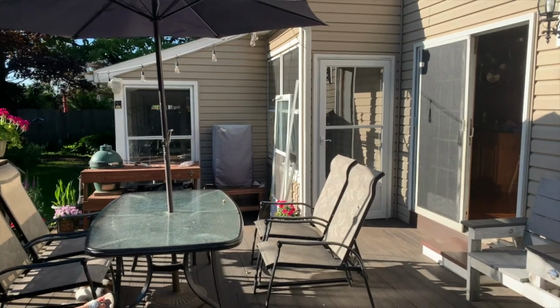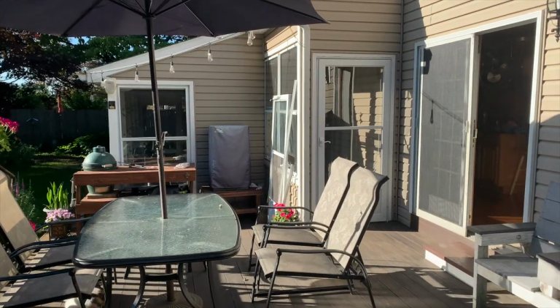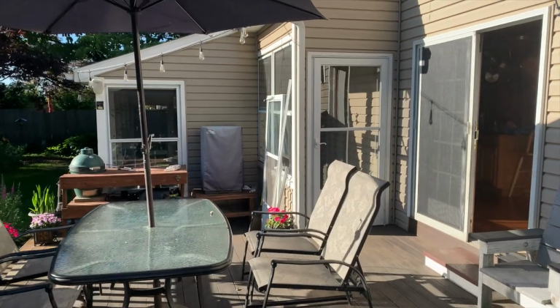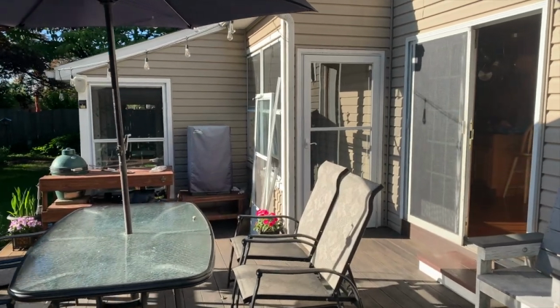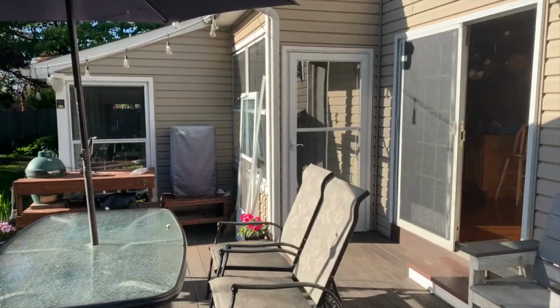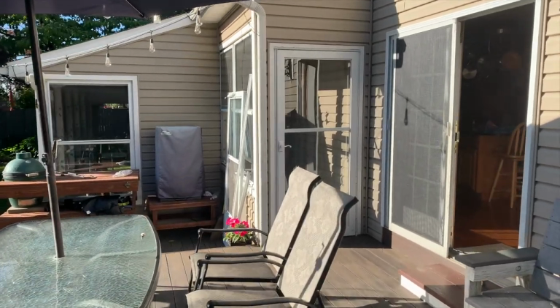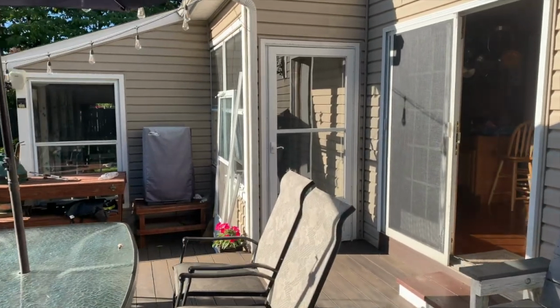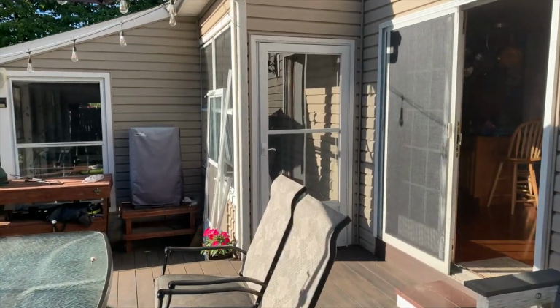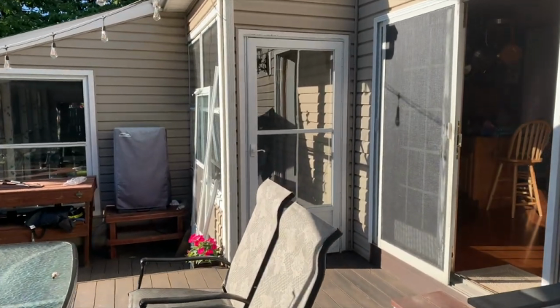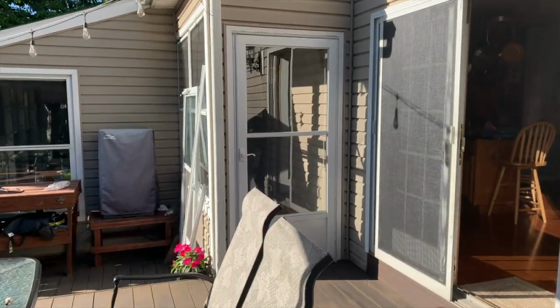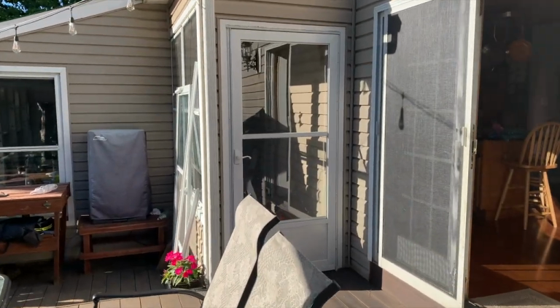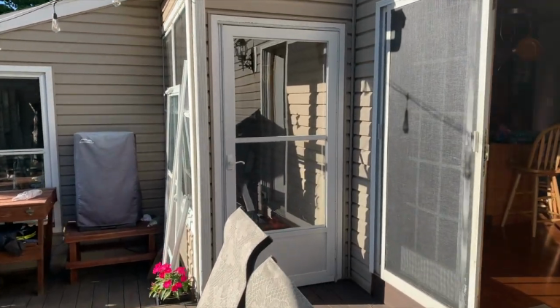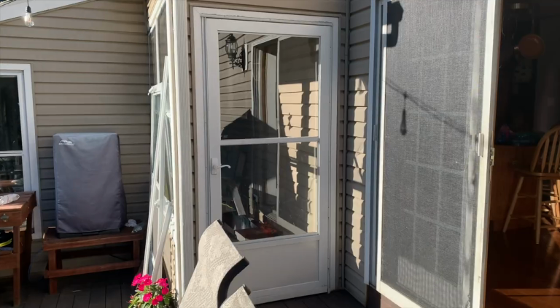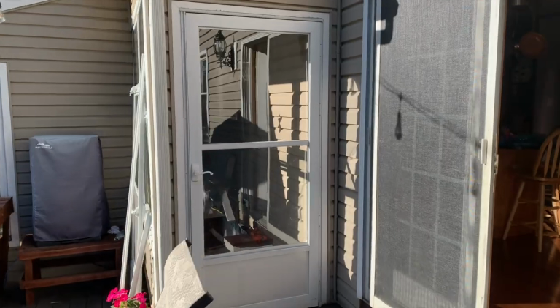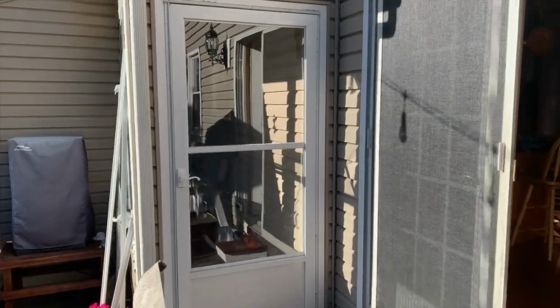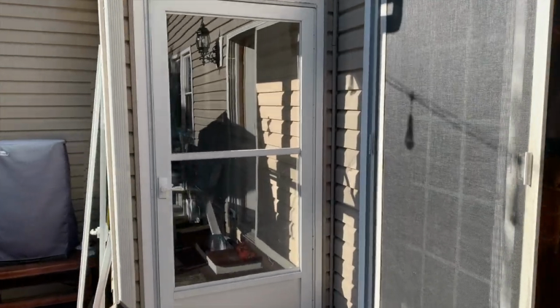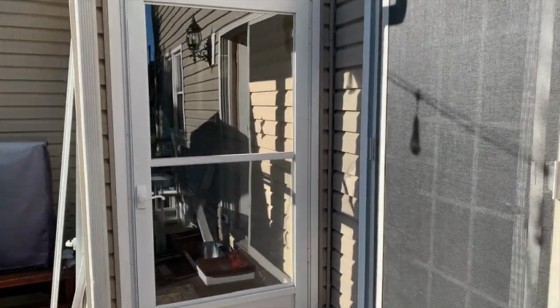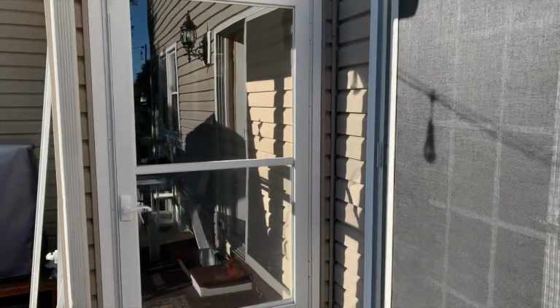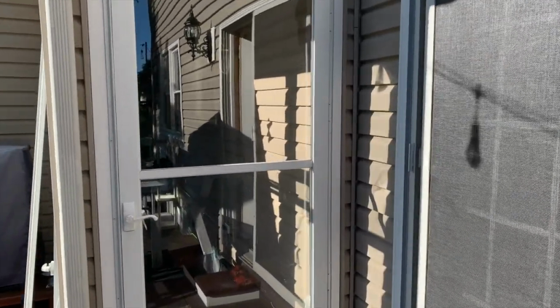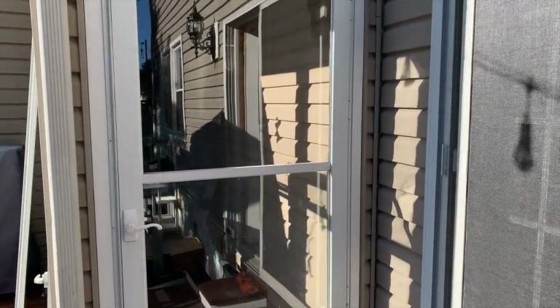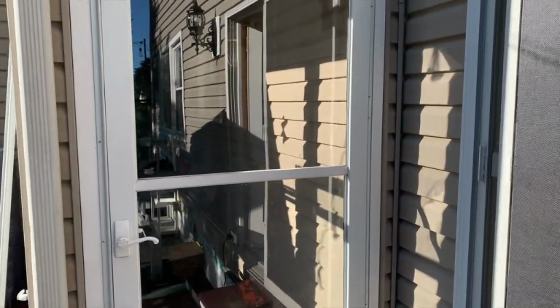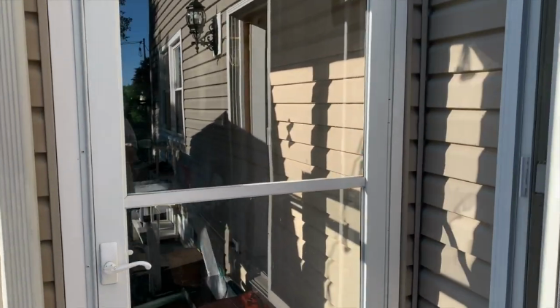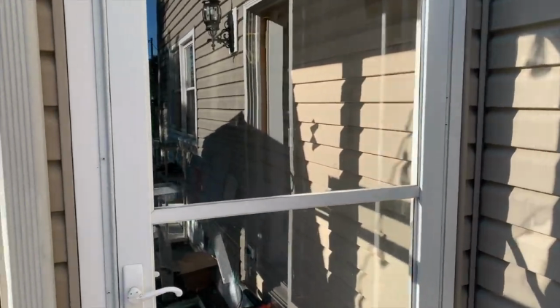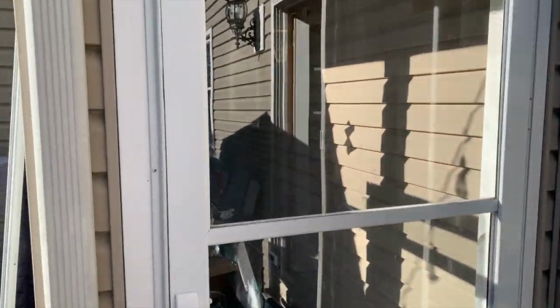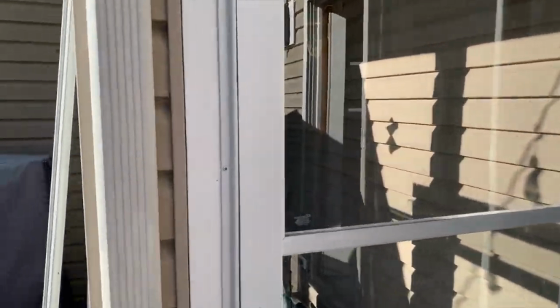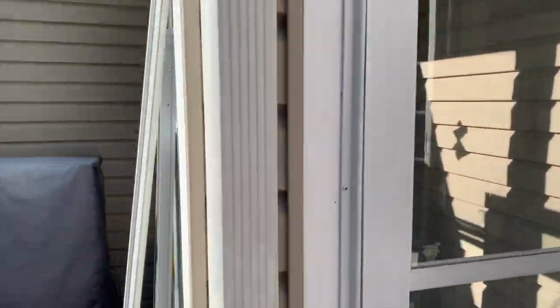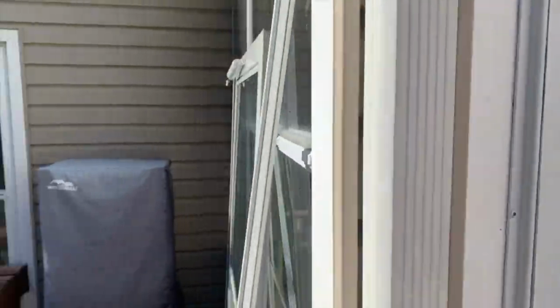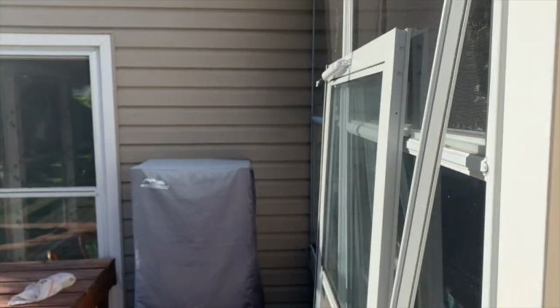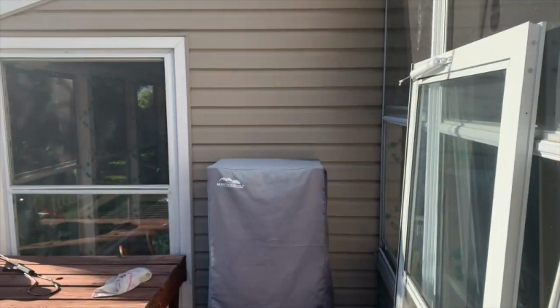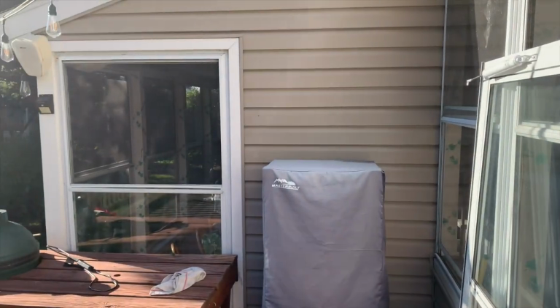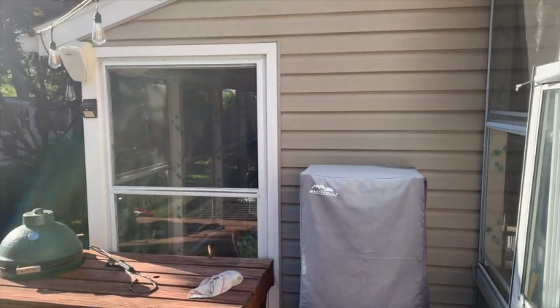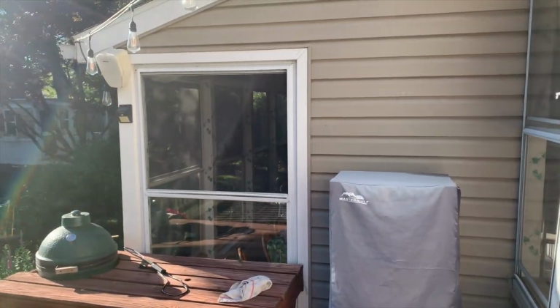I've decided to document my summer project. This is going to be a multi-part series. We moved into this house a little more than a year ago, and we love the house — love the layout.